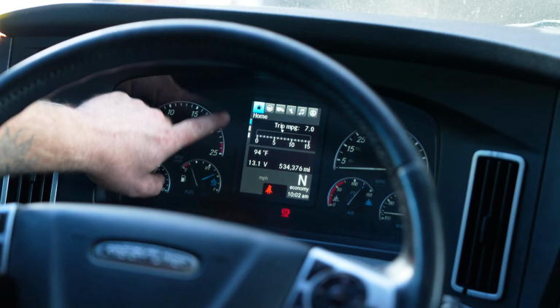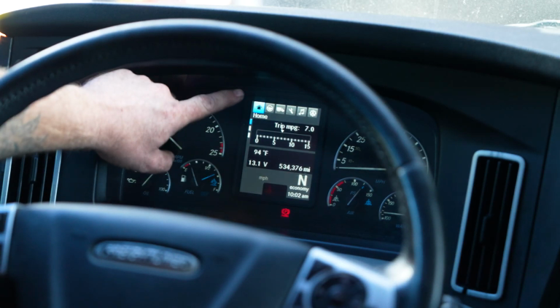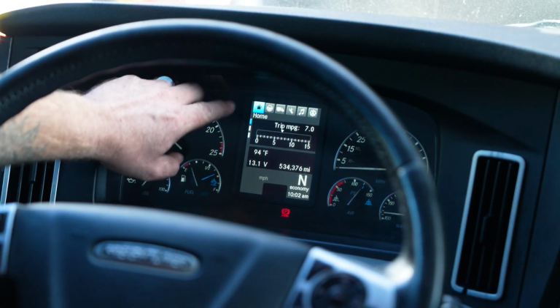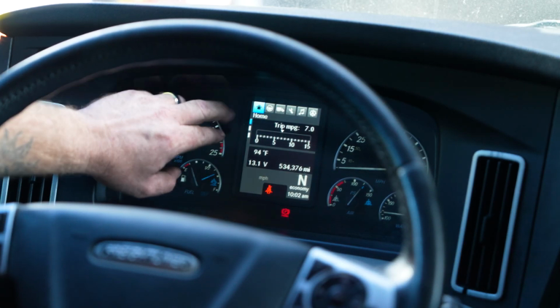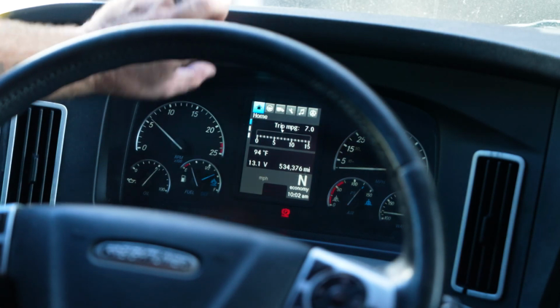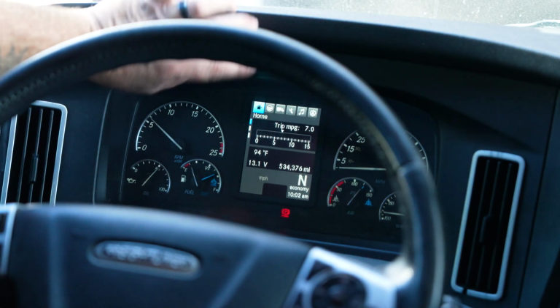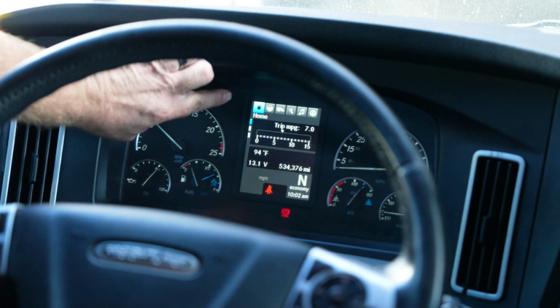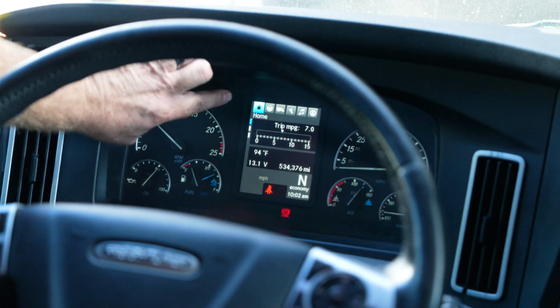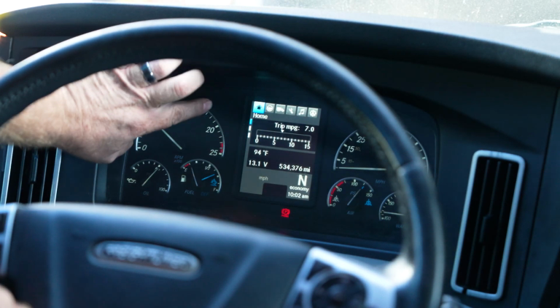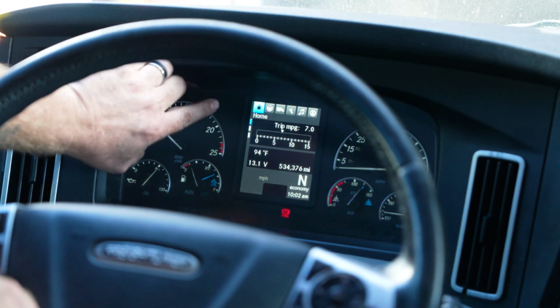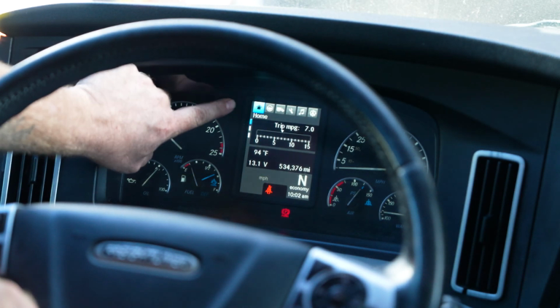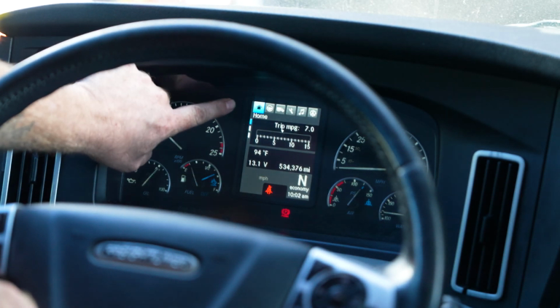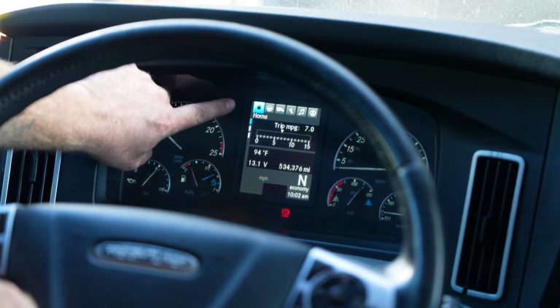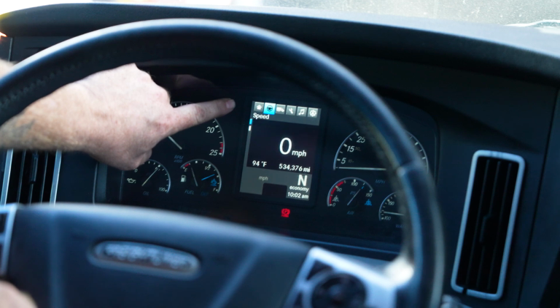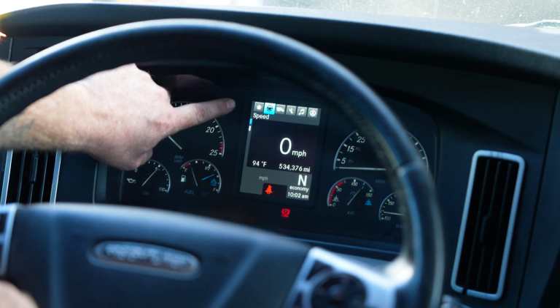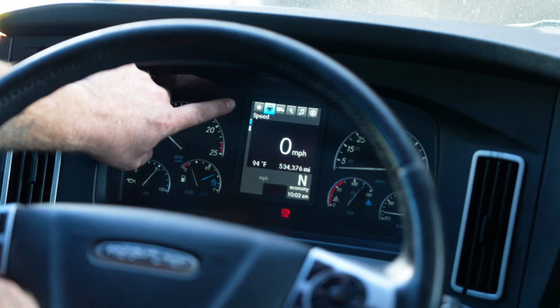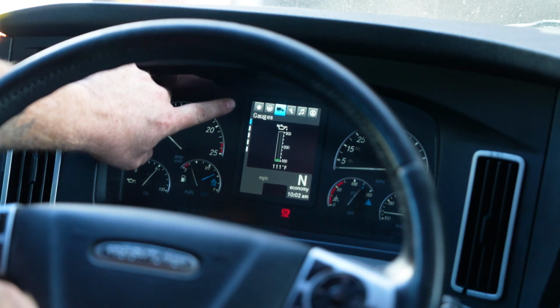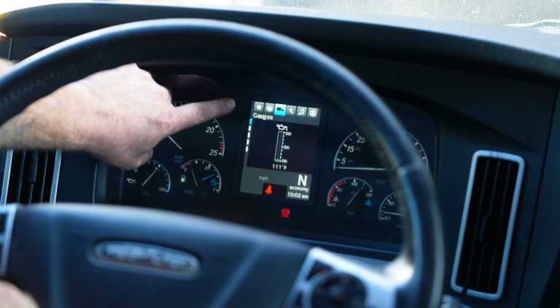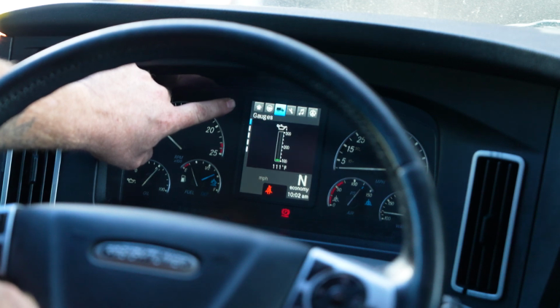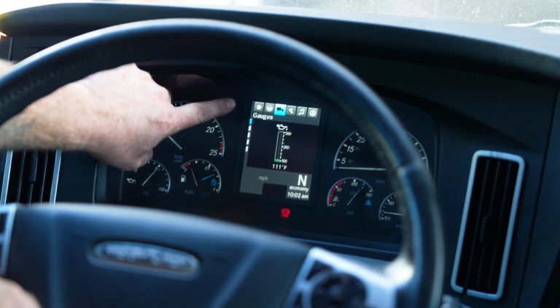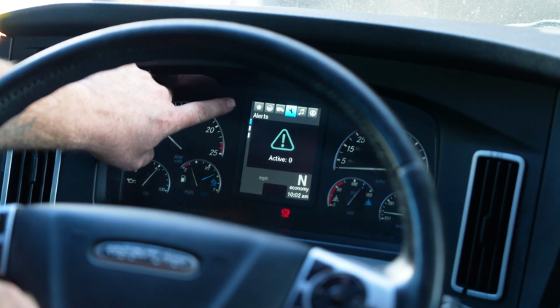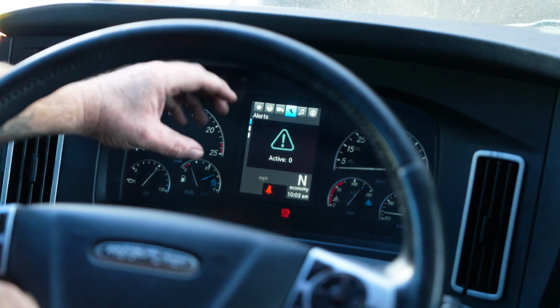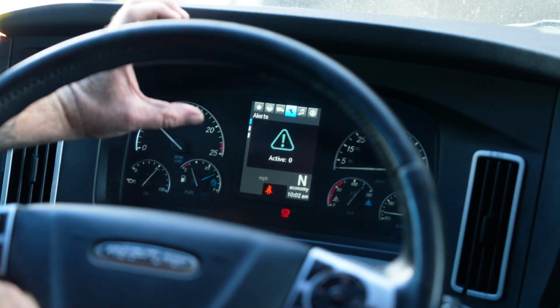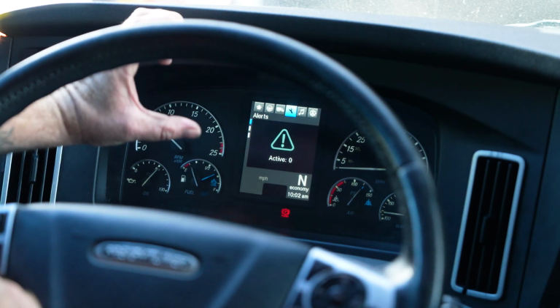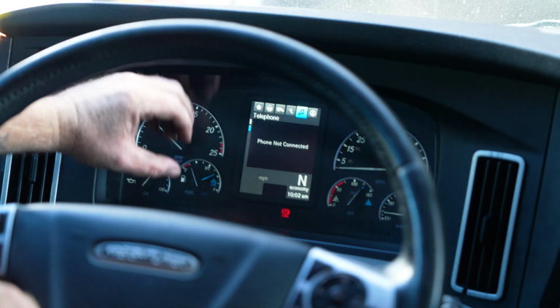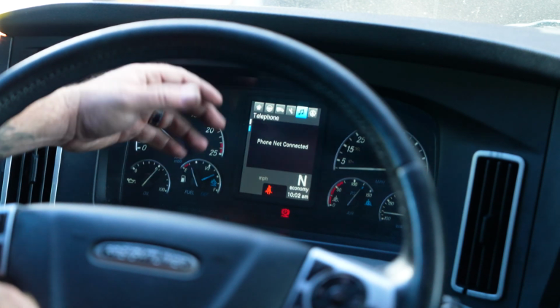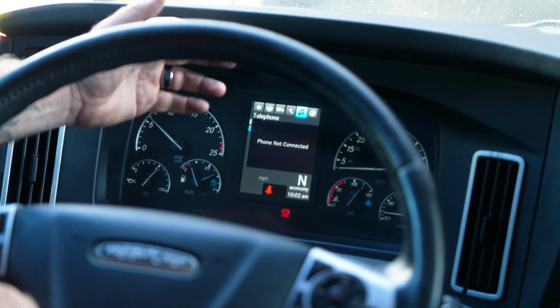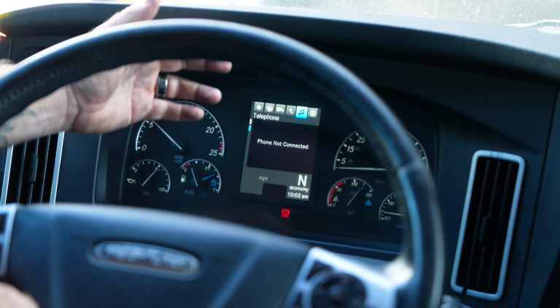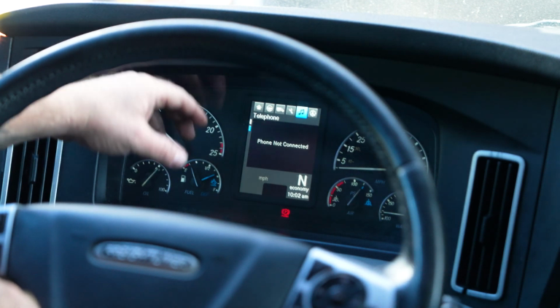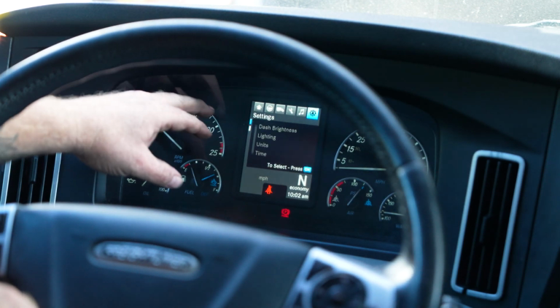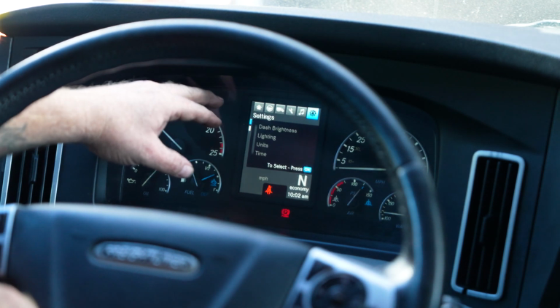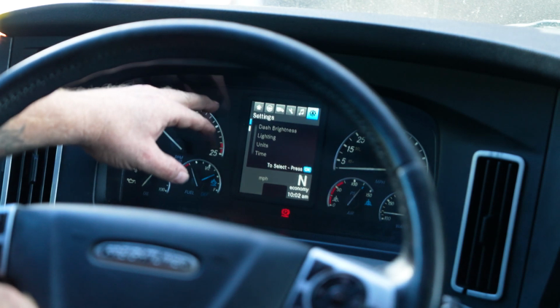You'll see your mileage and you'll see all these little tabs on top: the house, steering wheel, a truck, a wrench, music, and then a setting.